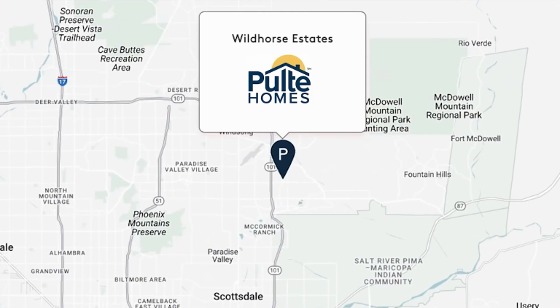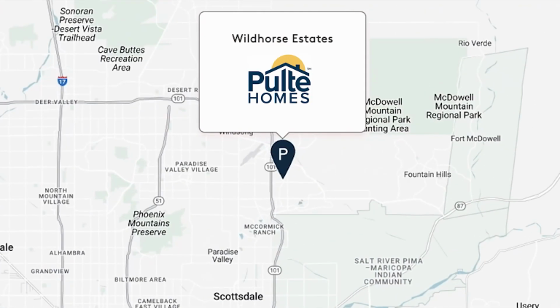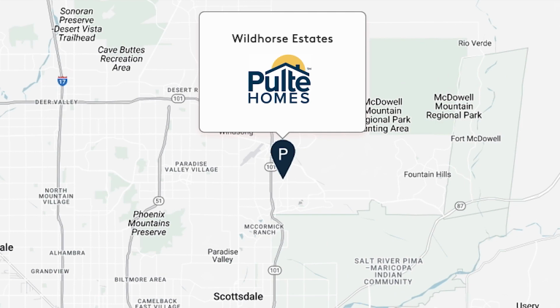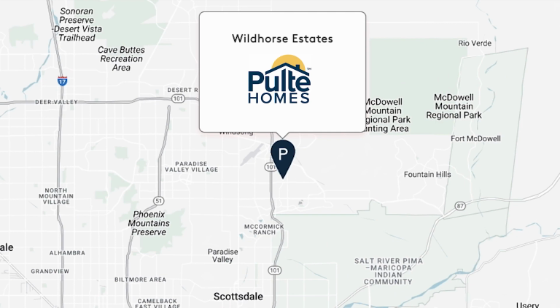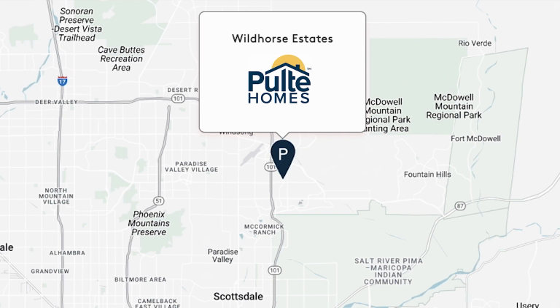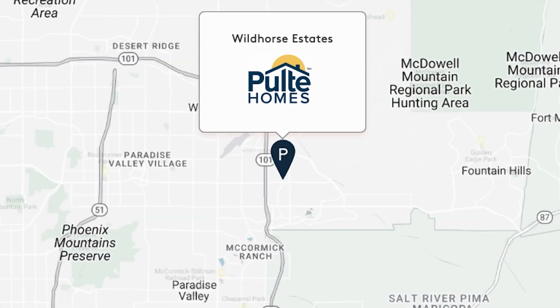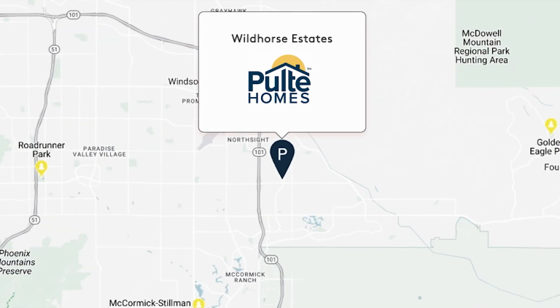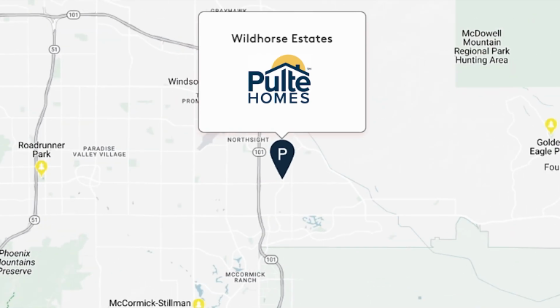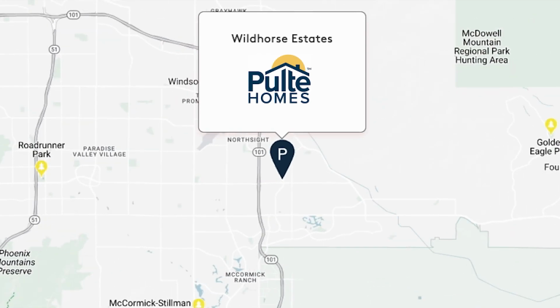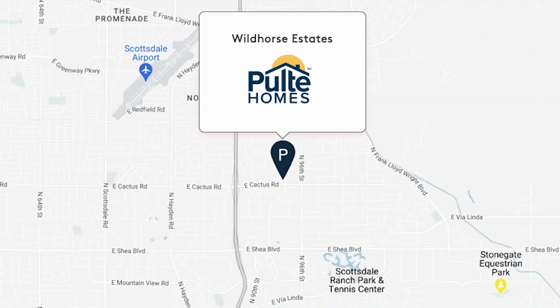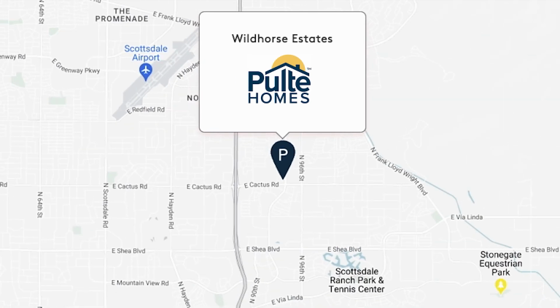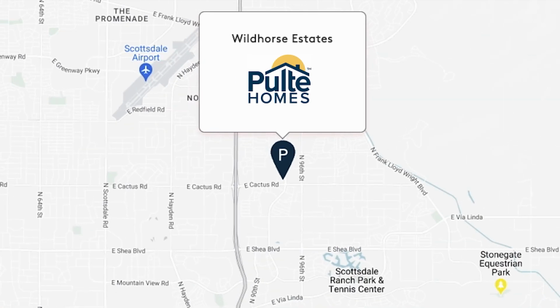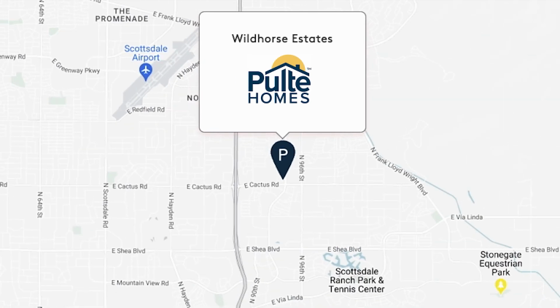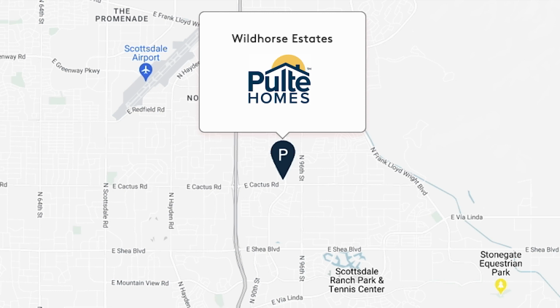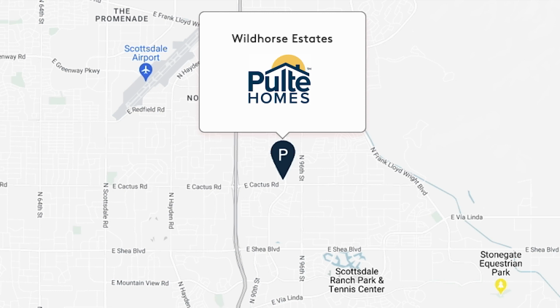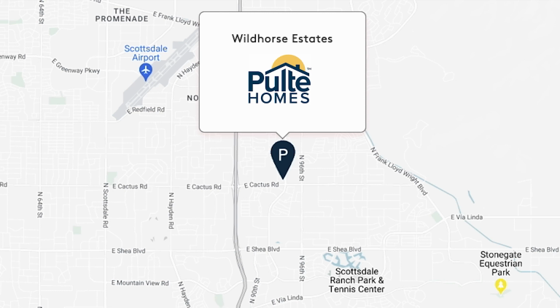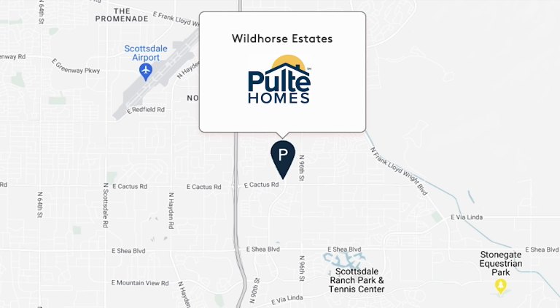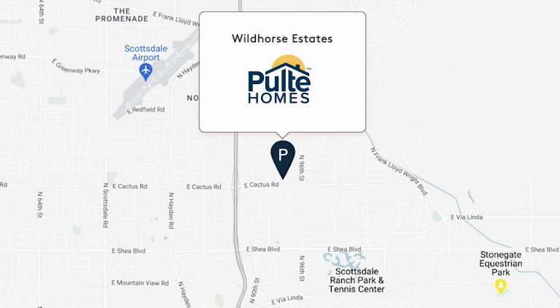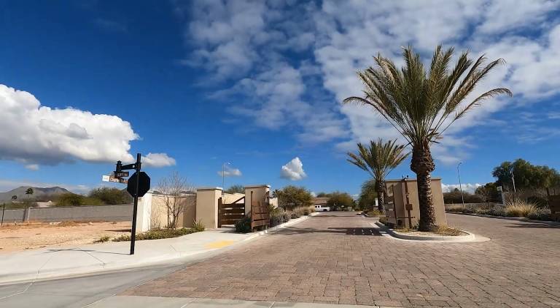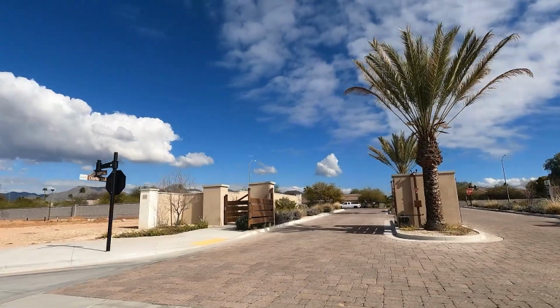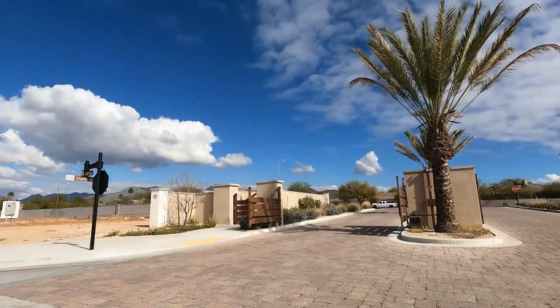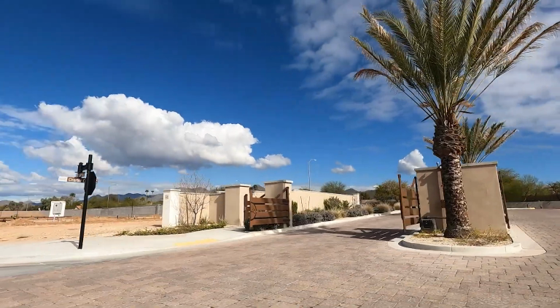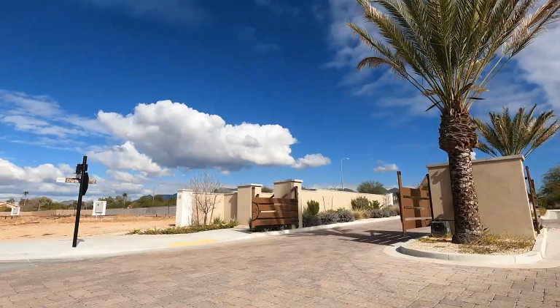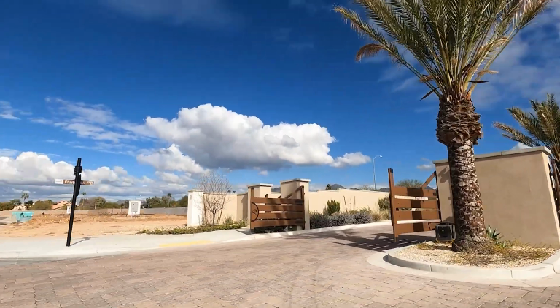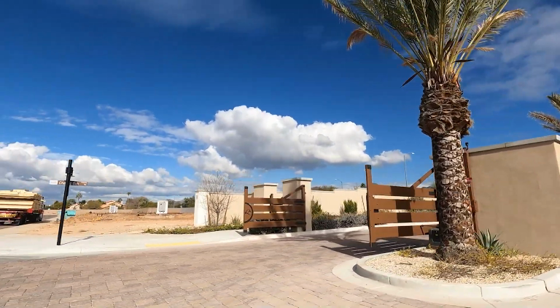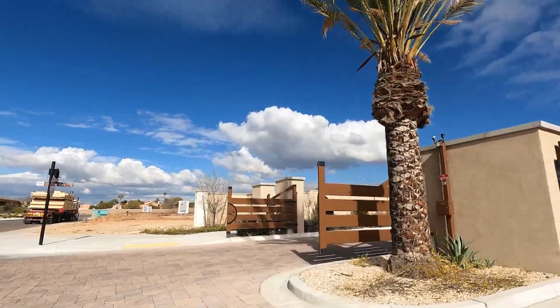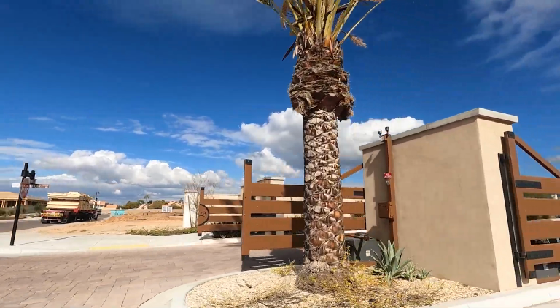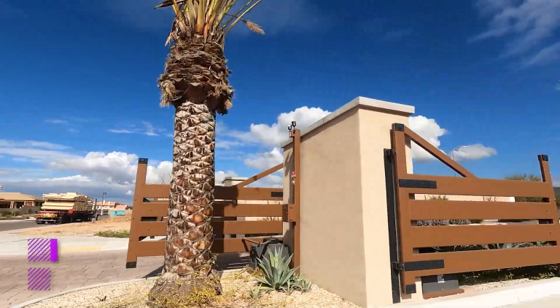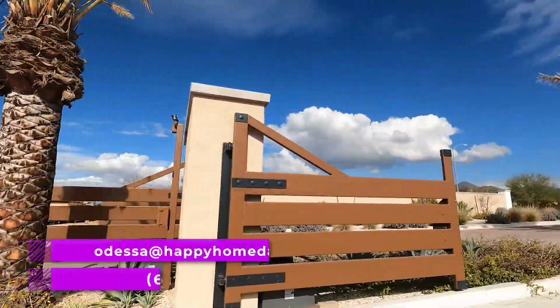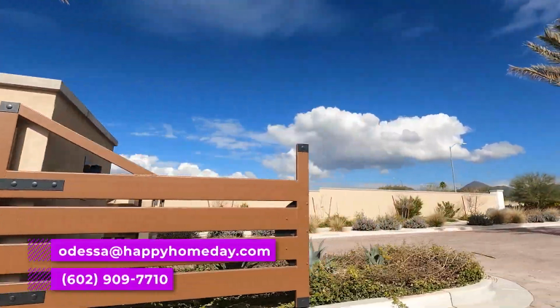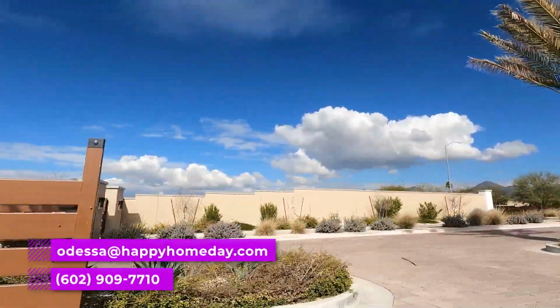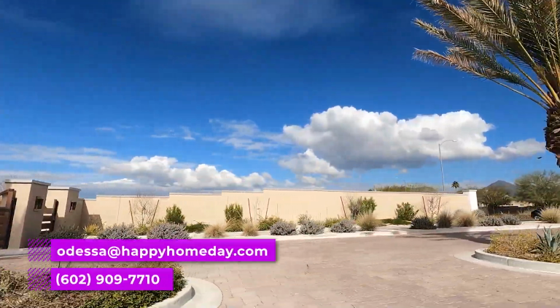If you want to take a look at these models, give me a shout — I'll meet you there at 96th Street and Cactus at Wild Horse Estates and Pulte Homes. If you have any questions, don't hesitate to reach out. It's Odessa Keilman with EXP Realty, and I'm here now.